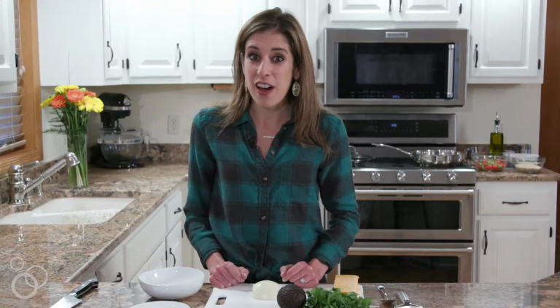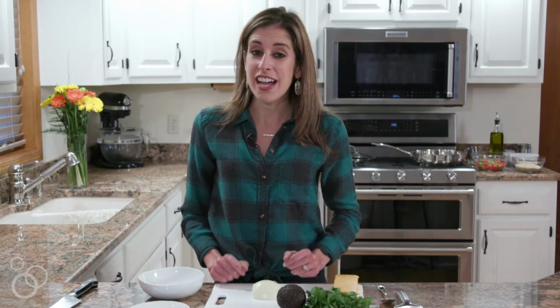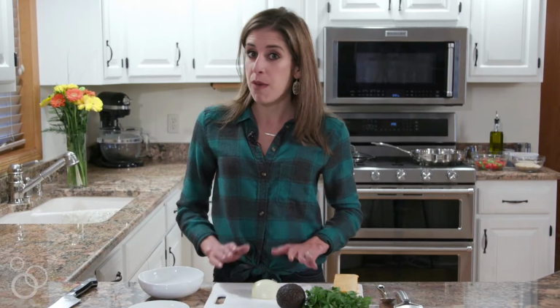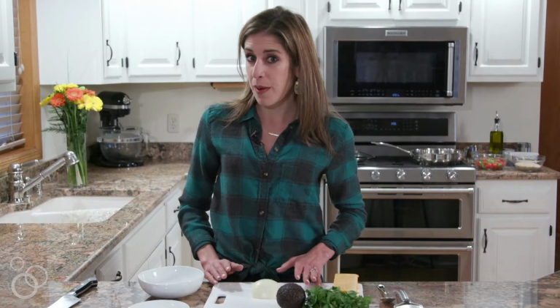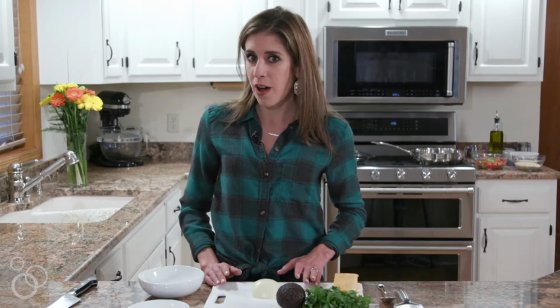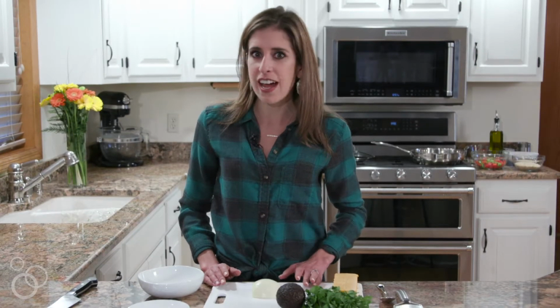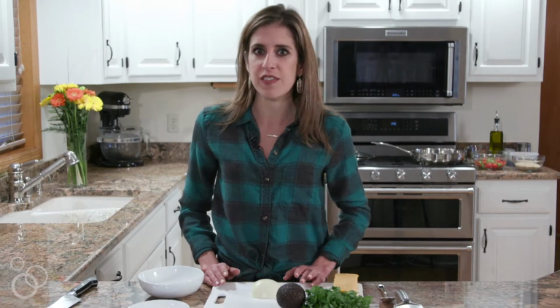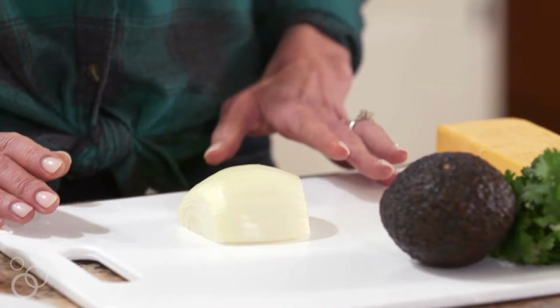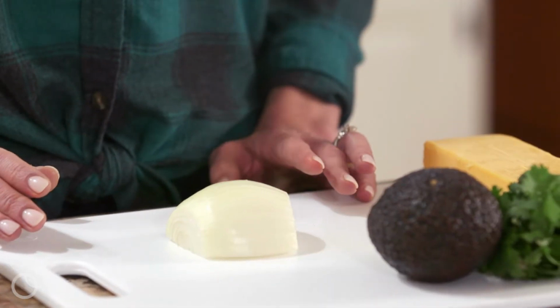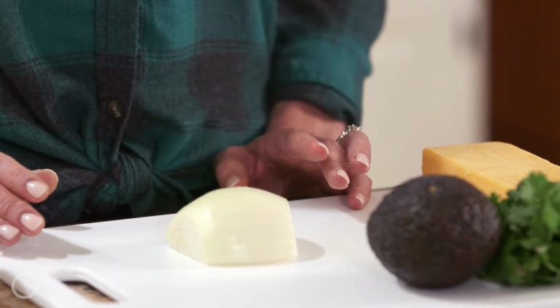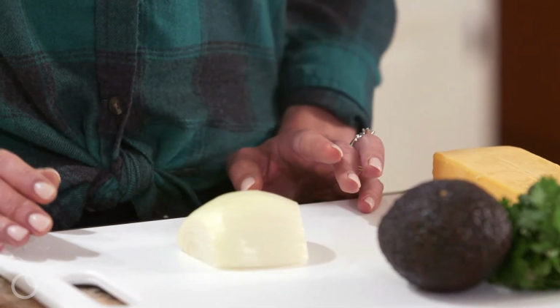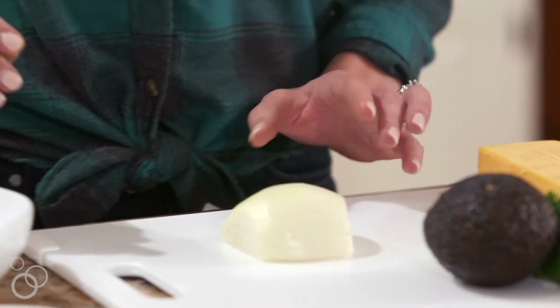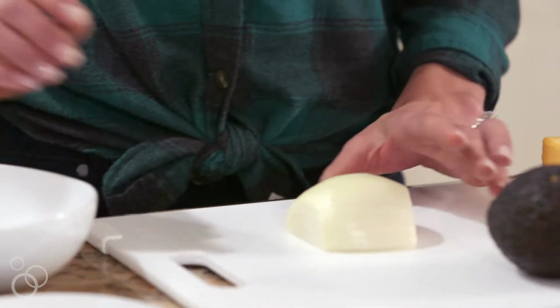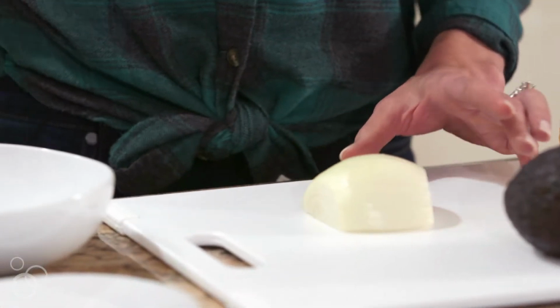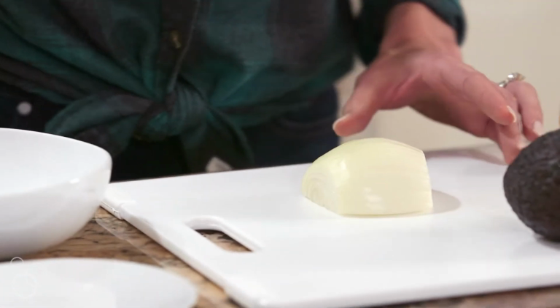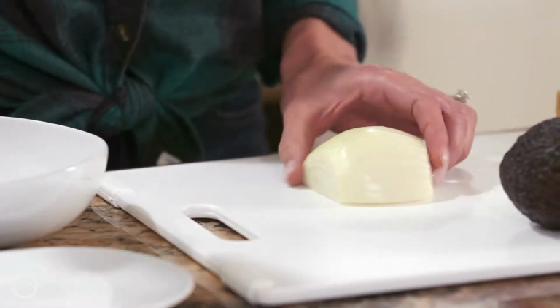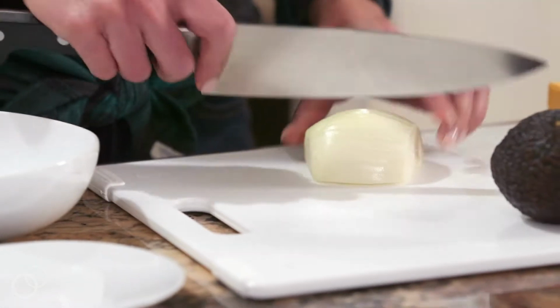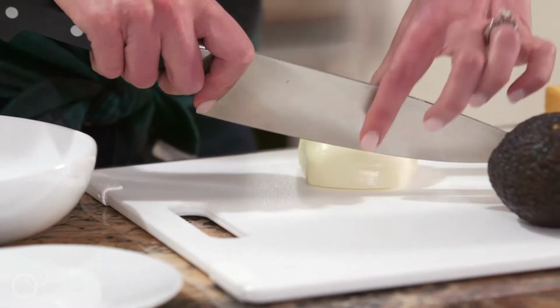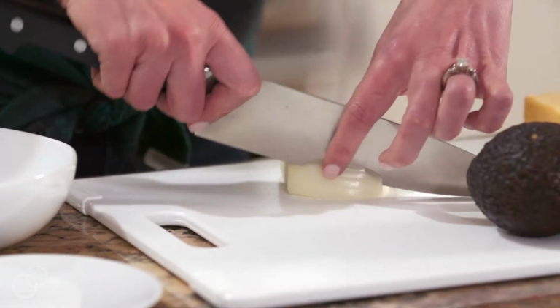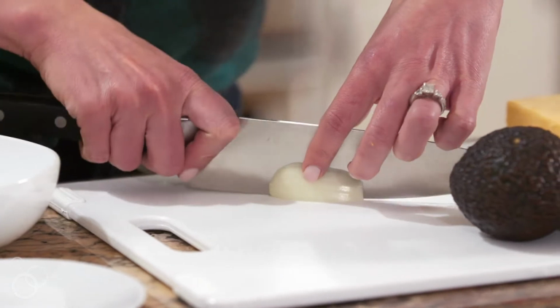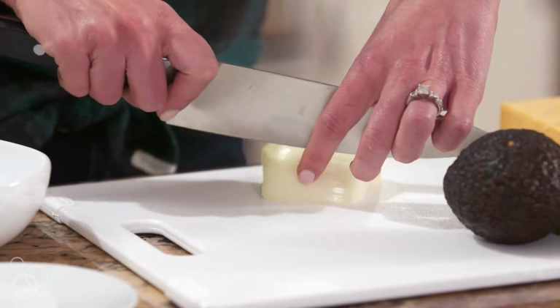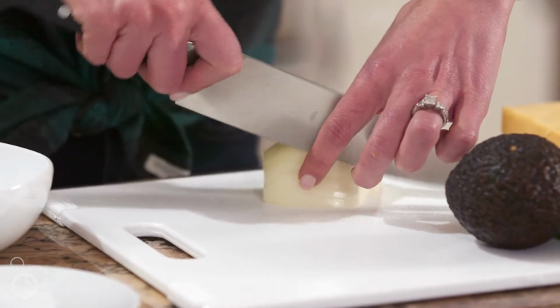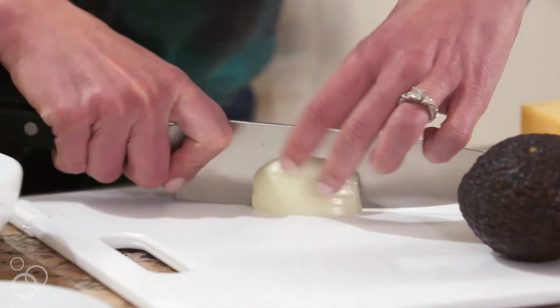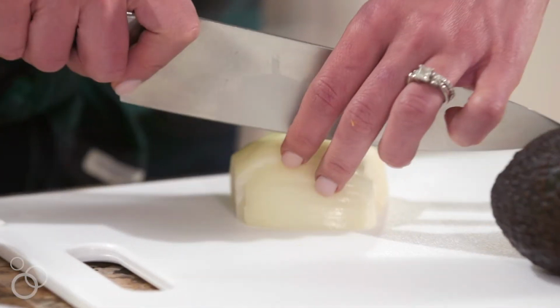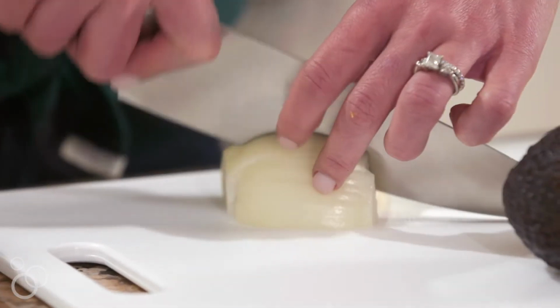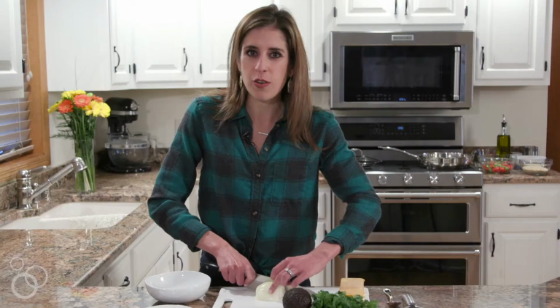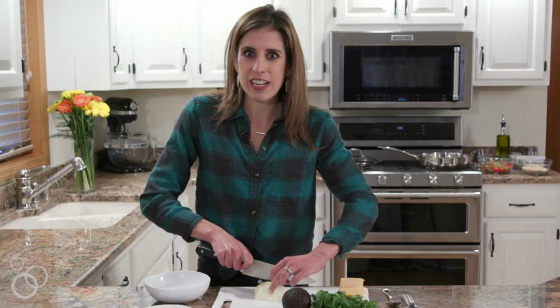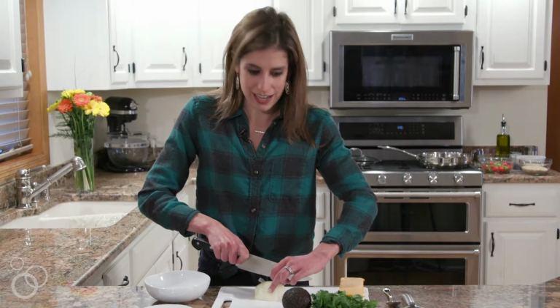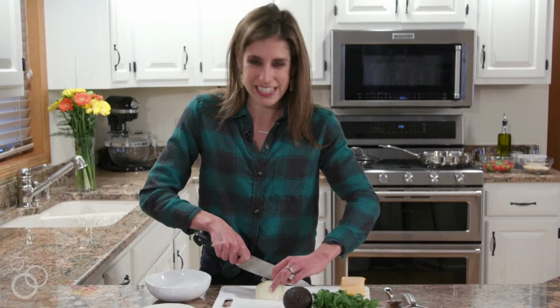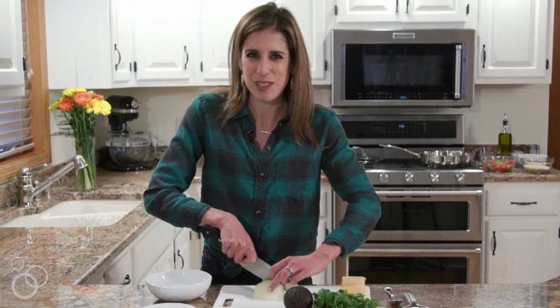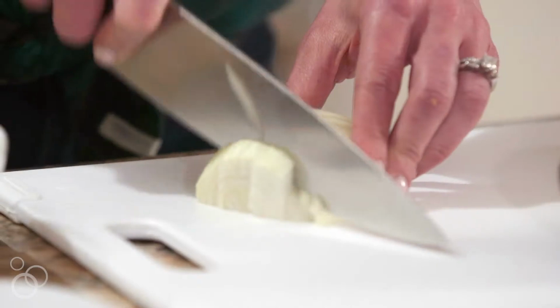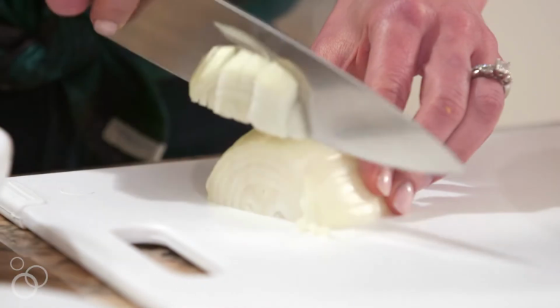I've done most of my prep already, I'm just finishing up here with my onion. I'm going to cut it into a fairly fine dice — that will help it cook evenly and make sure that you don't get any great big onion pieces when you're eating the final meal.